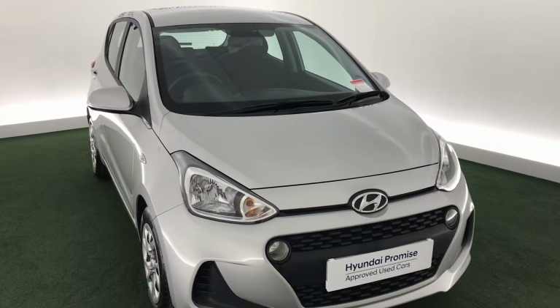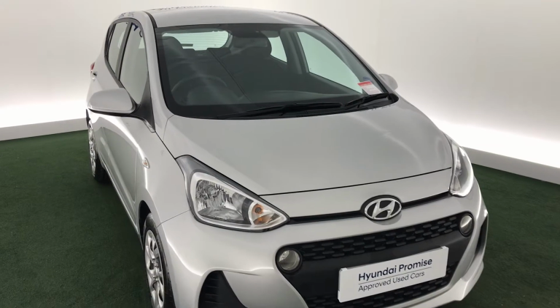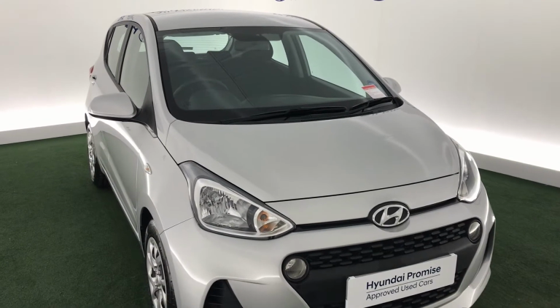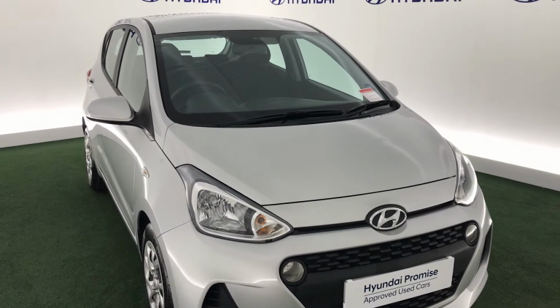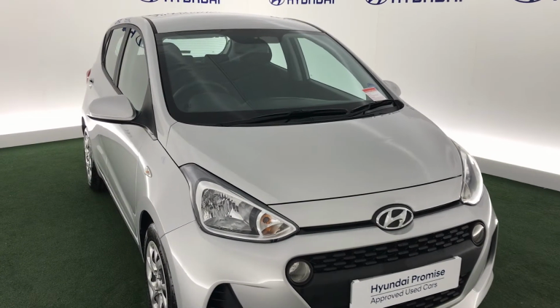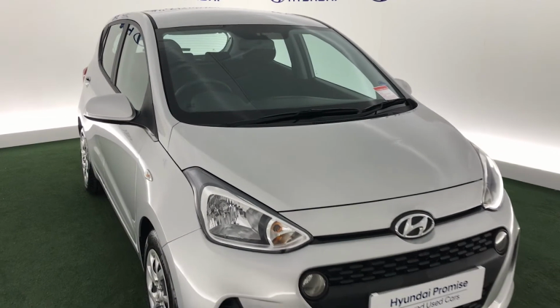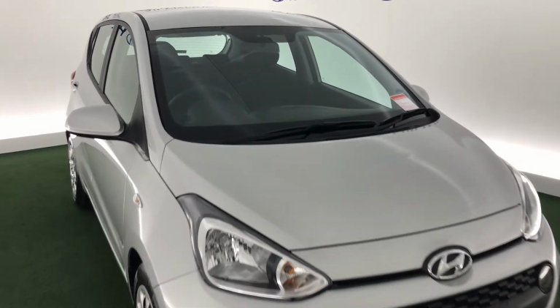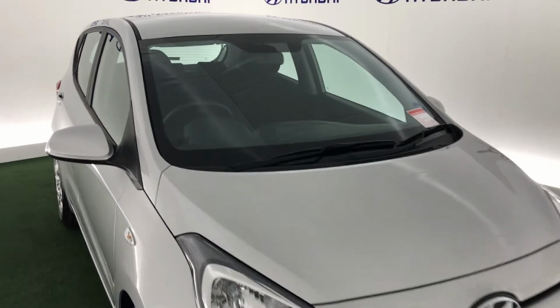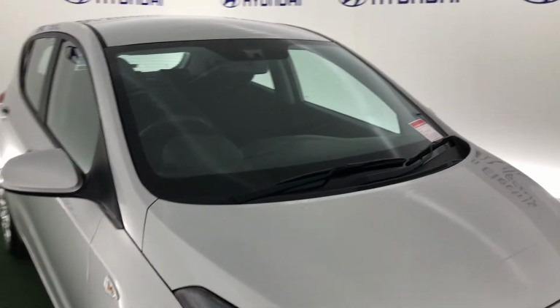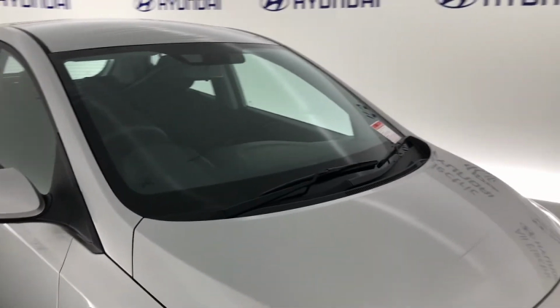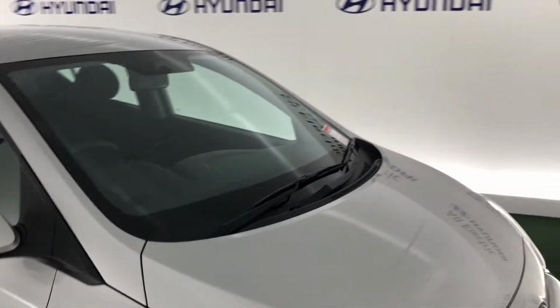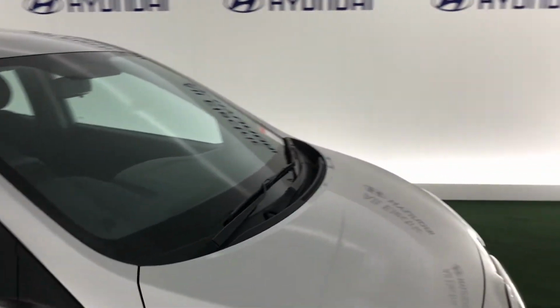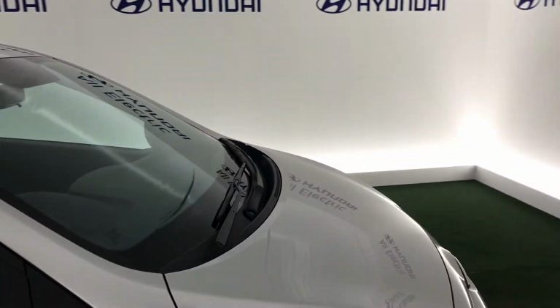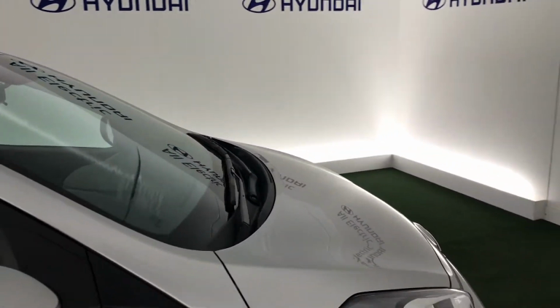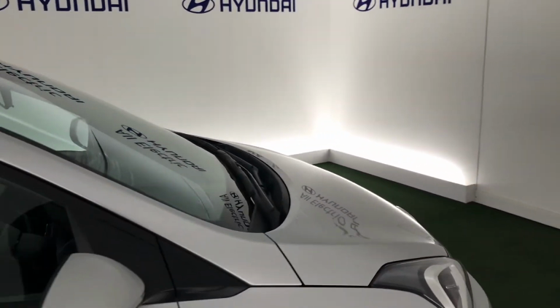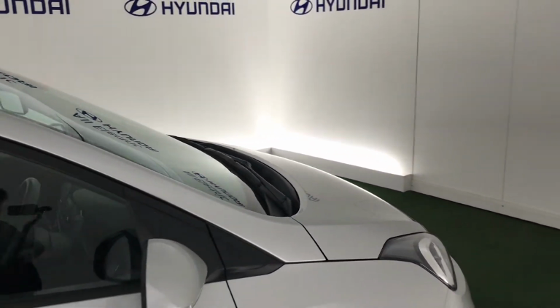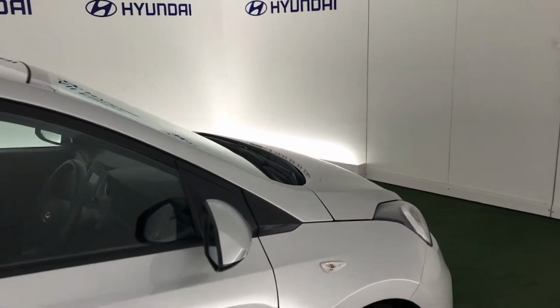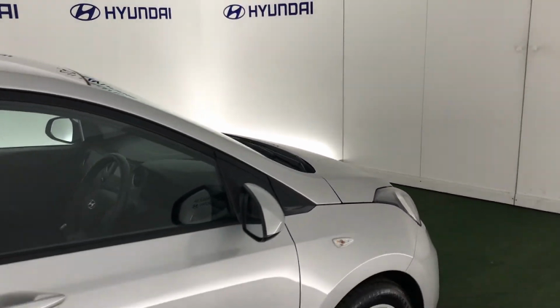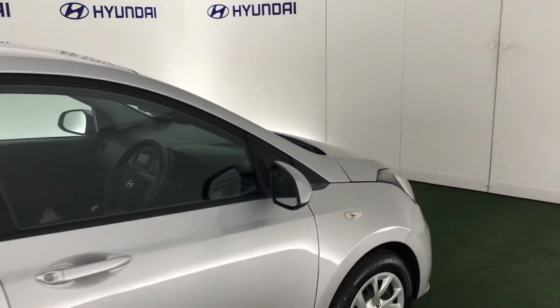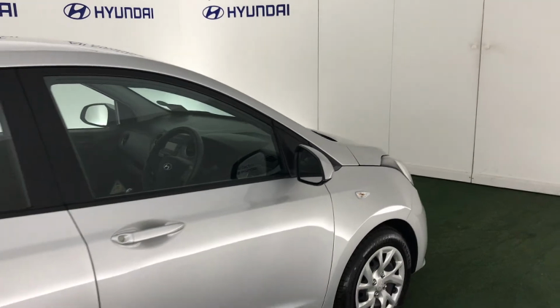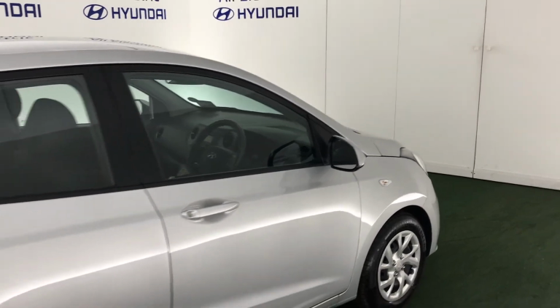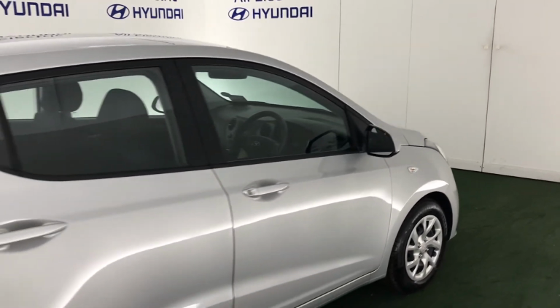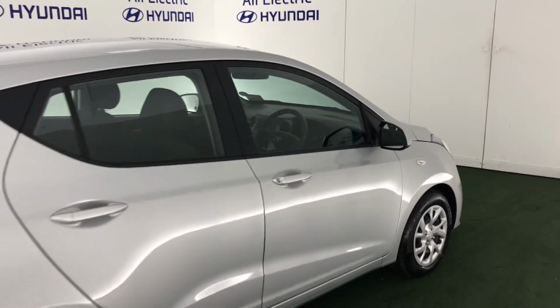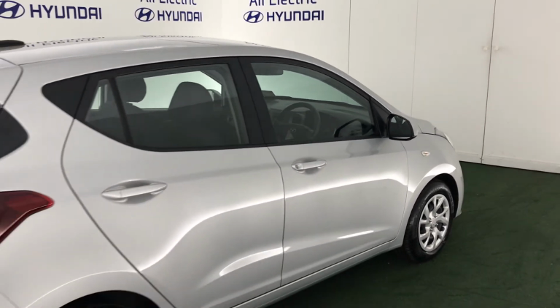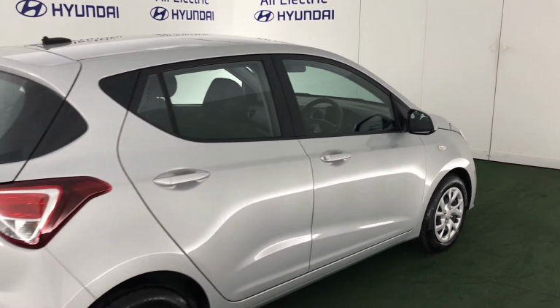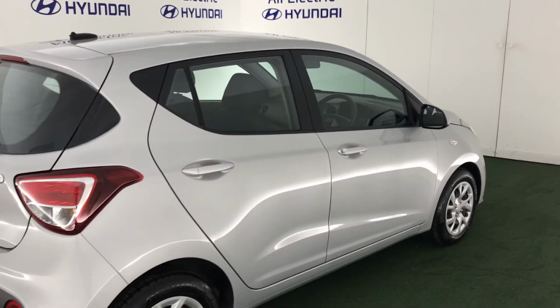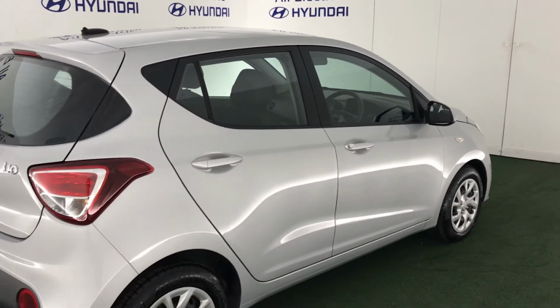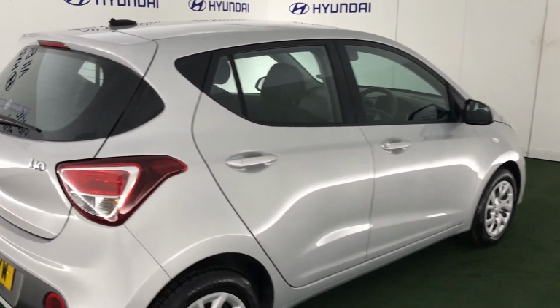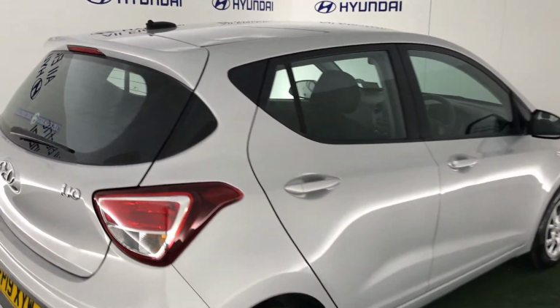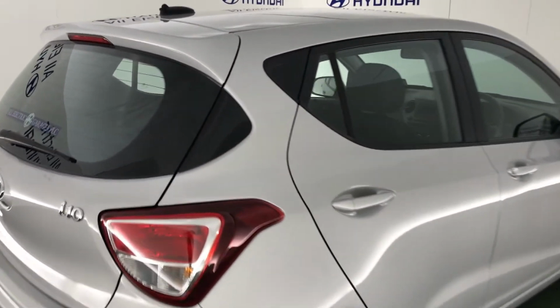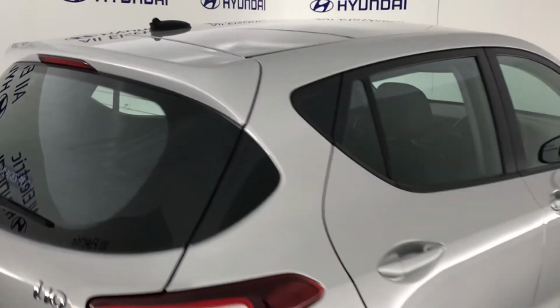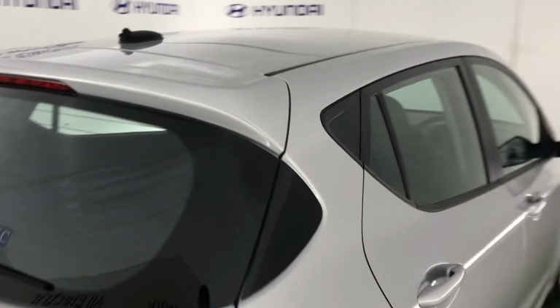Hi, welcome to All Electric Hyundai Kidderminster. This is the Hyundai i10. This is an SE version of this car and has a one litre petrol engine with a five-speed manual gearbox, finished in this lovely sleek silver paintwork.